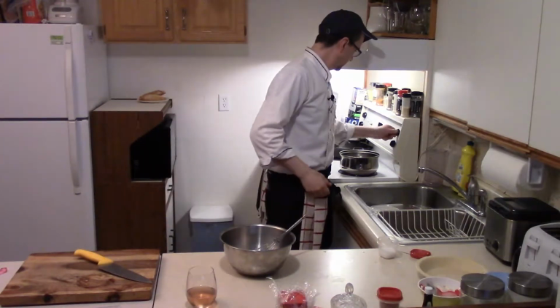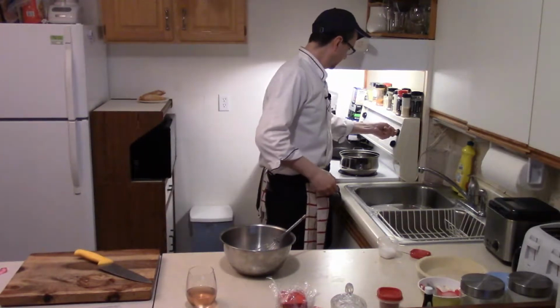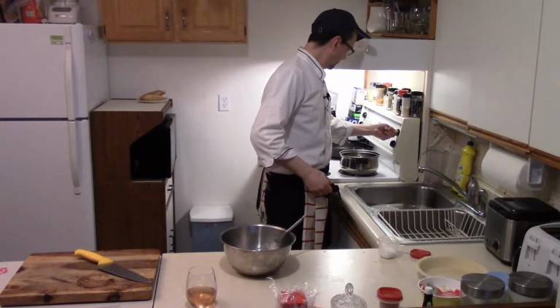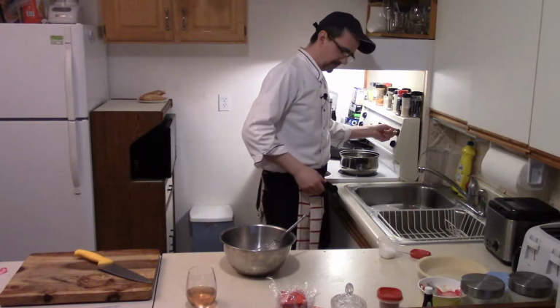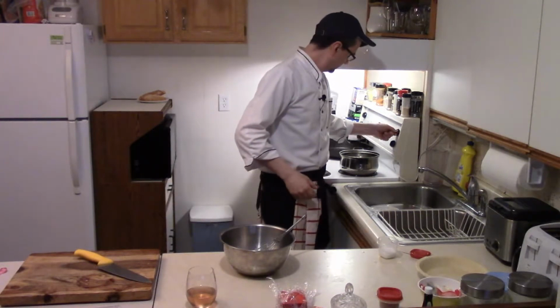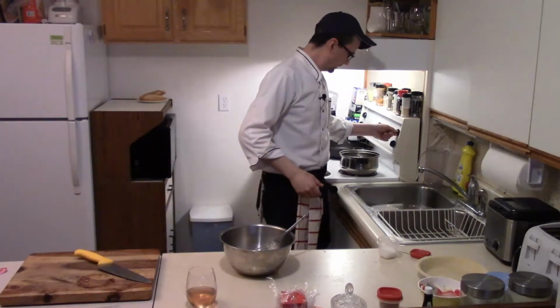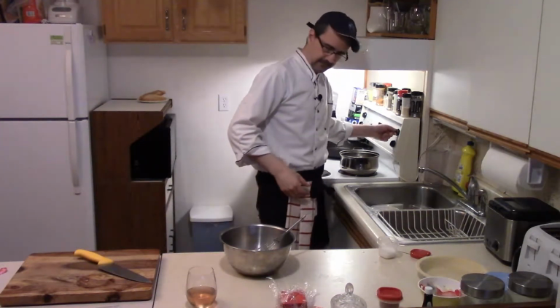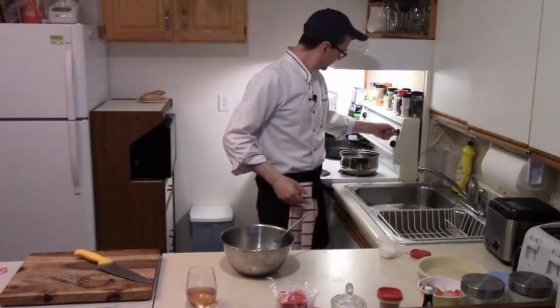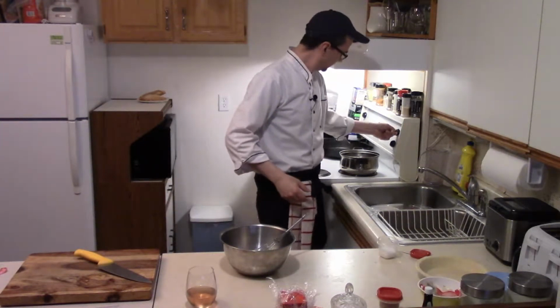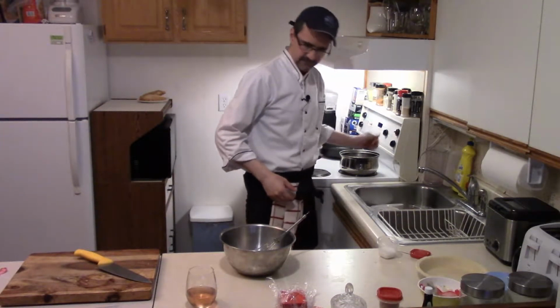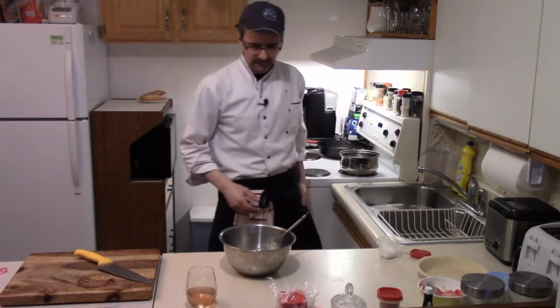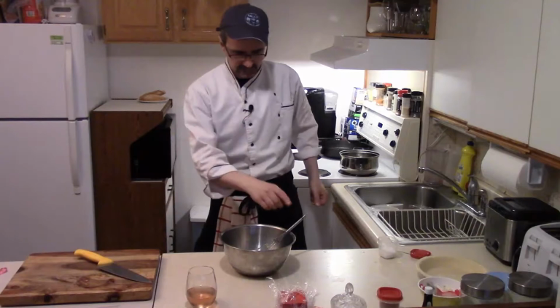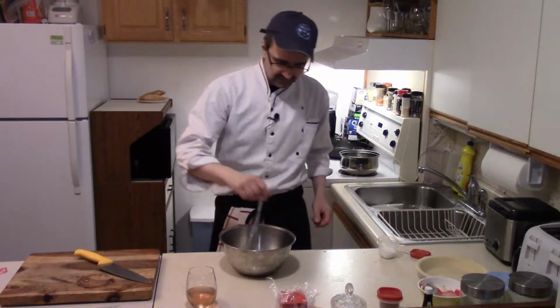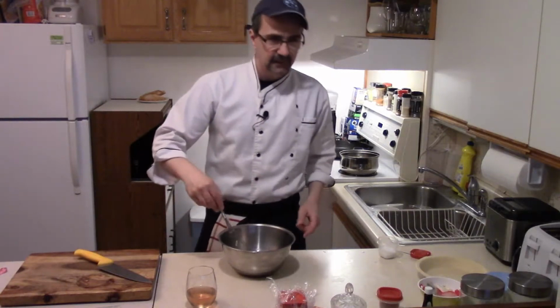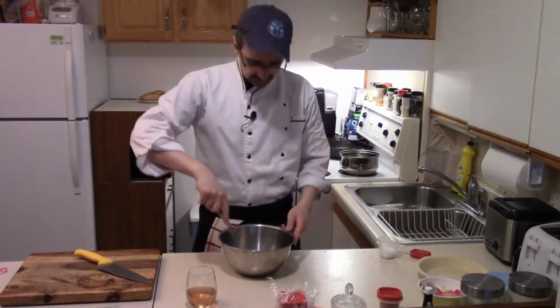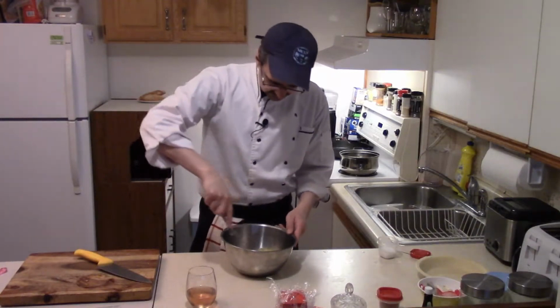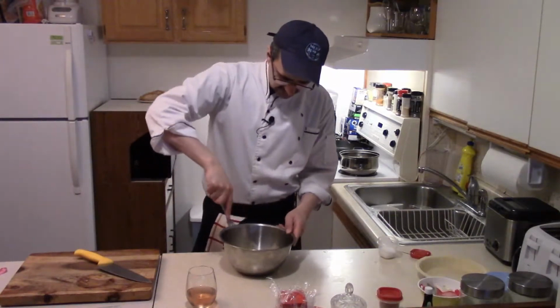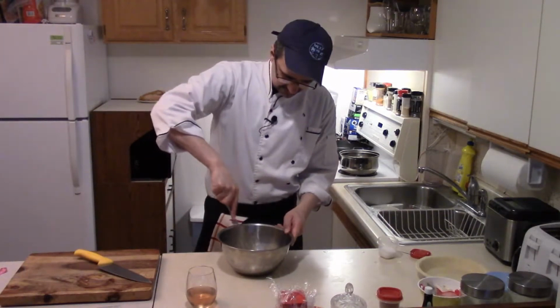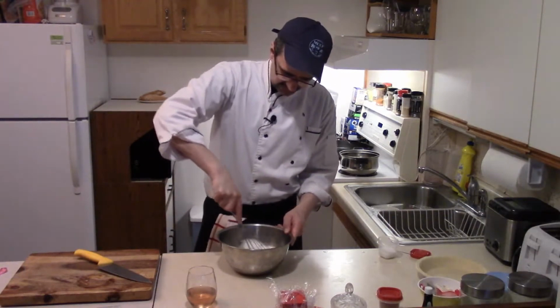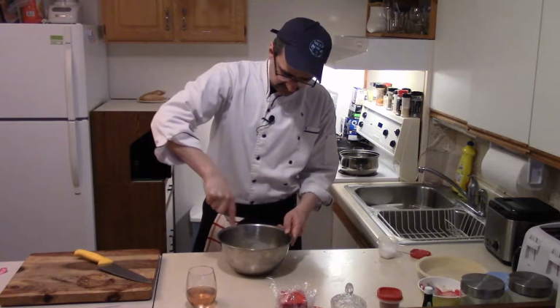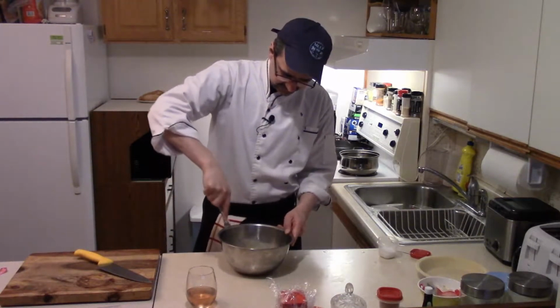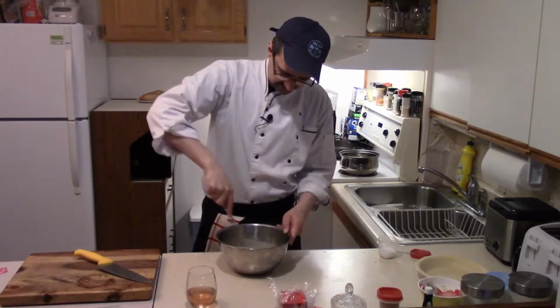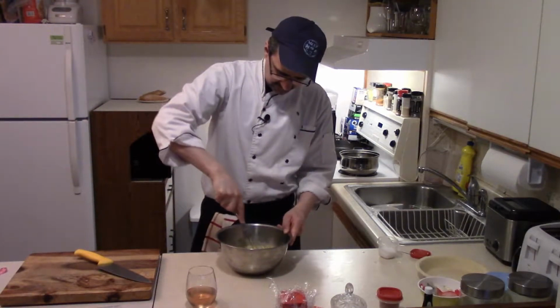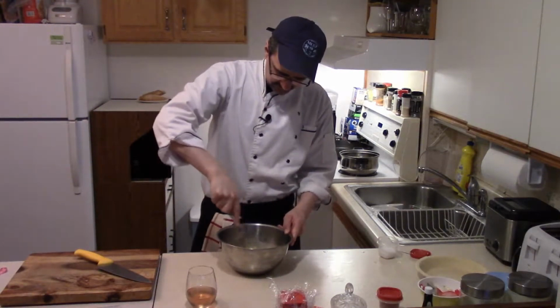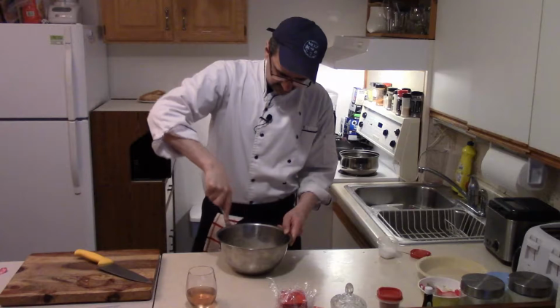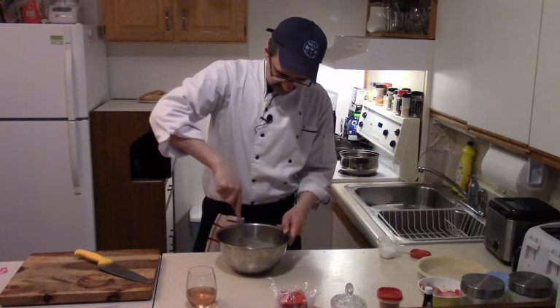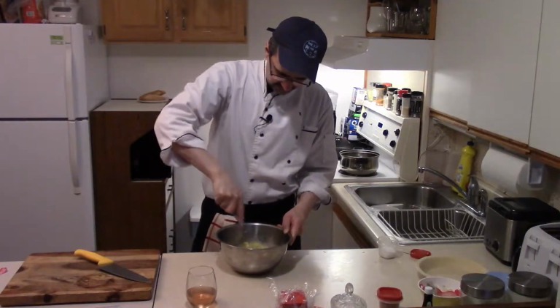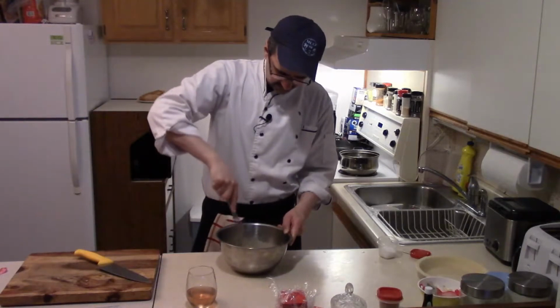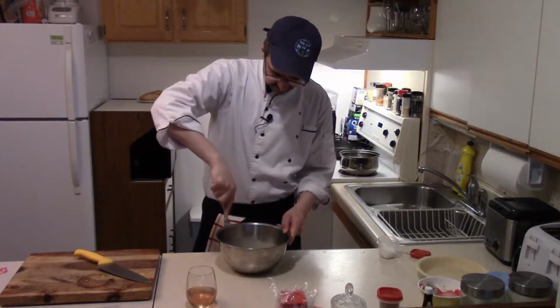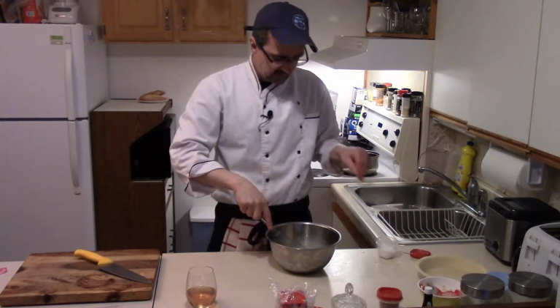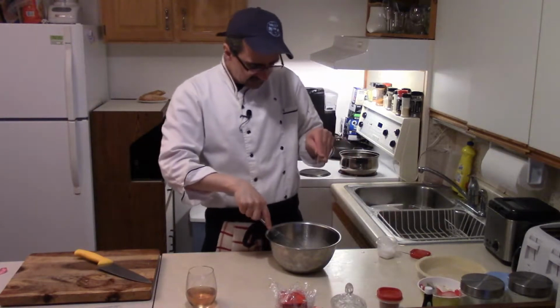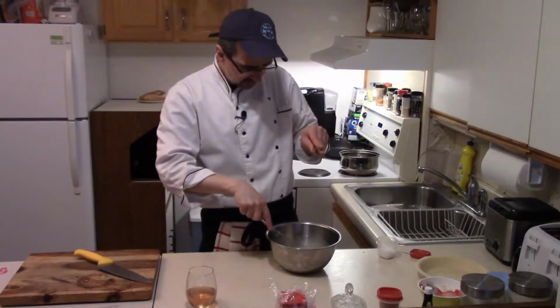We are going to turn on our double boiler. That way it's easier so the eggs won't scramble — keeps an even temperature. Mix our eggs until they become somewhat shiny. That was mixing for about a couple of minutes.